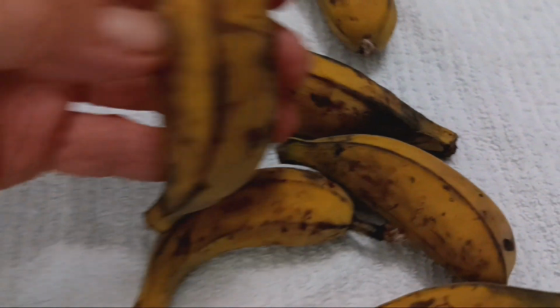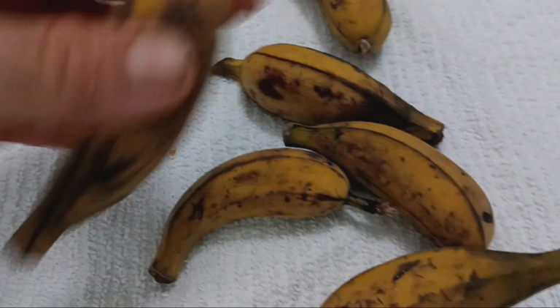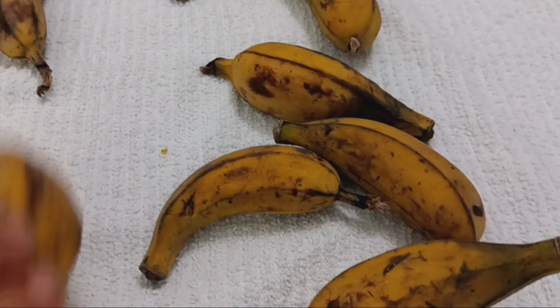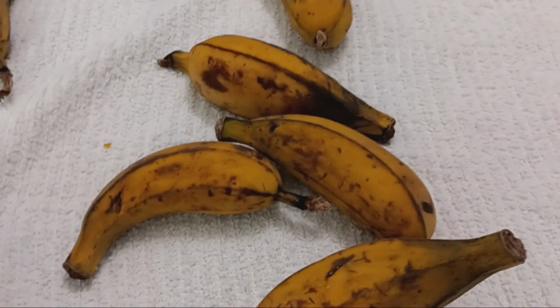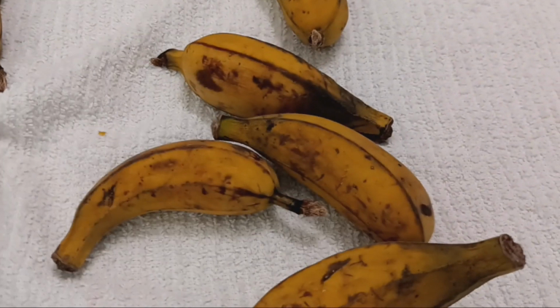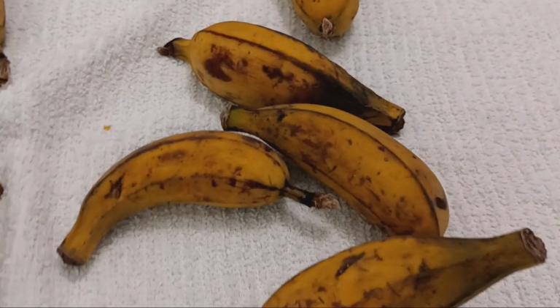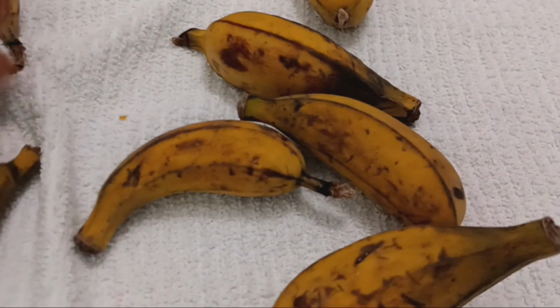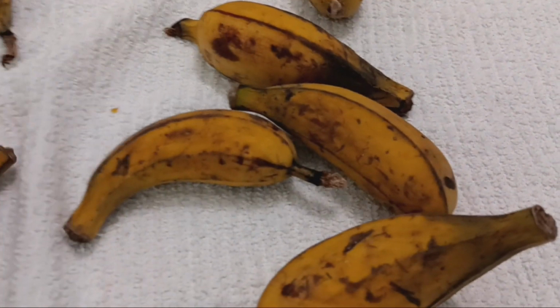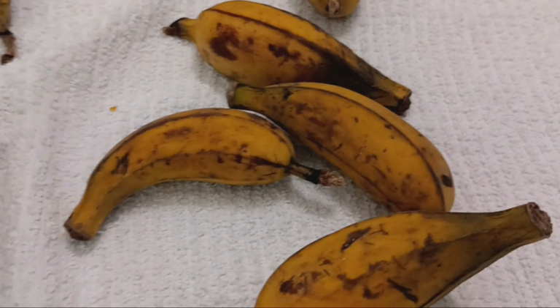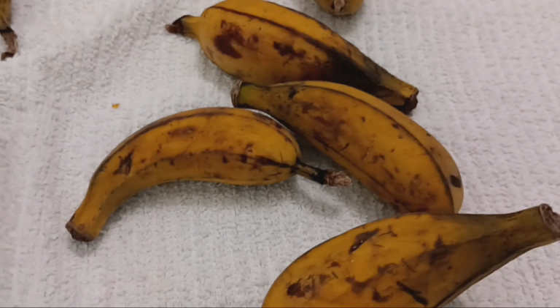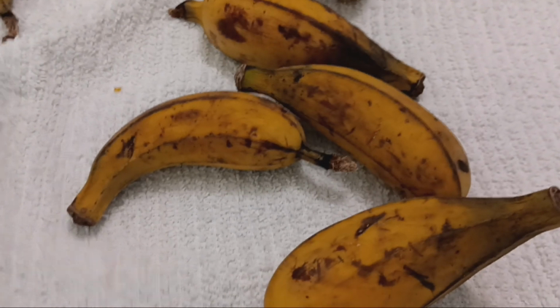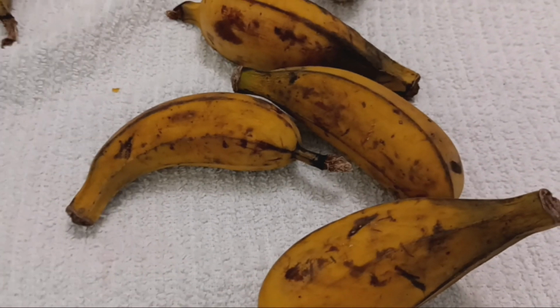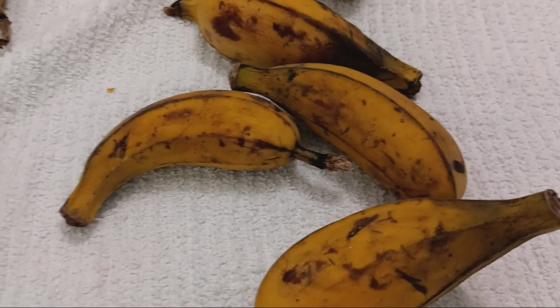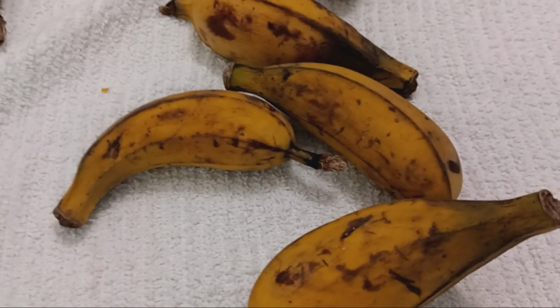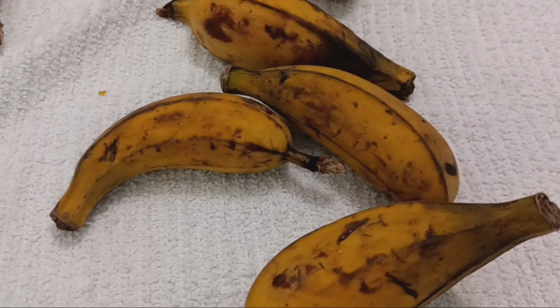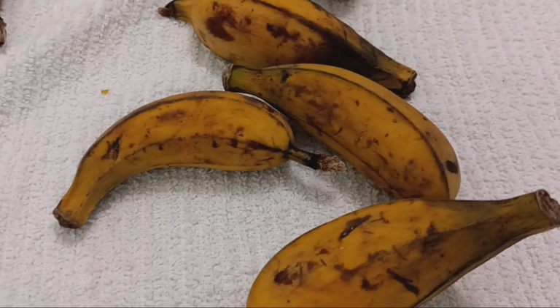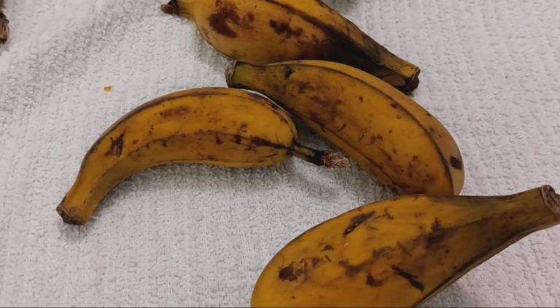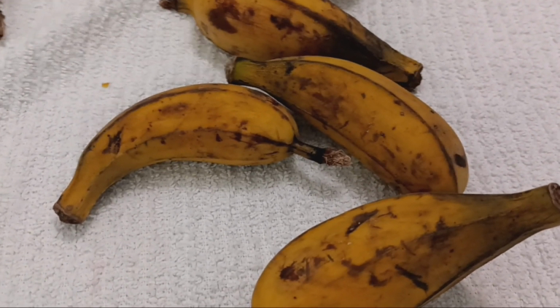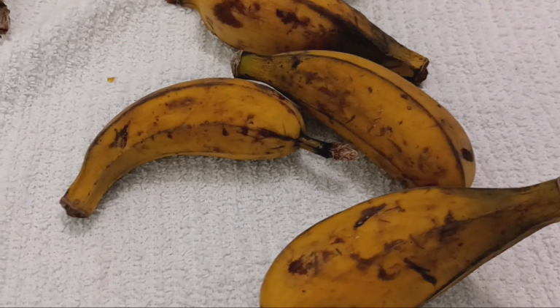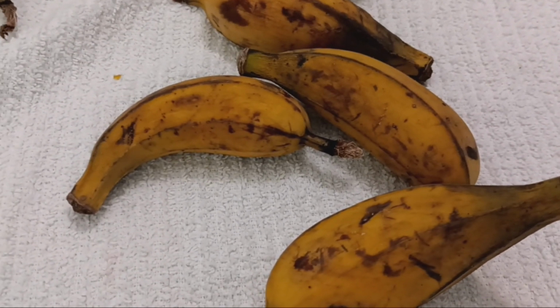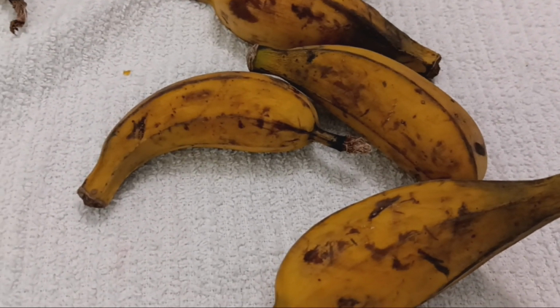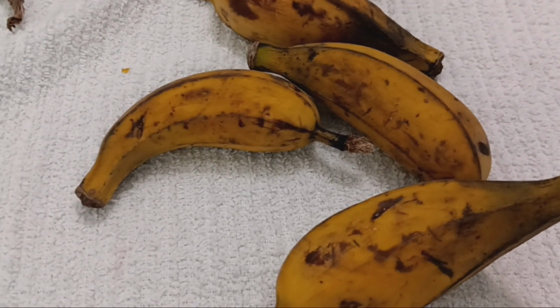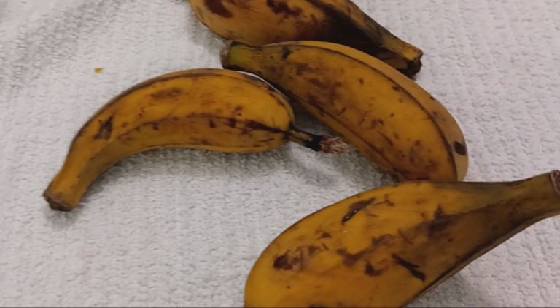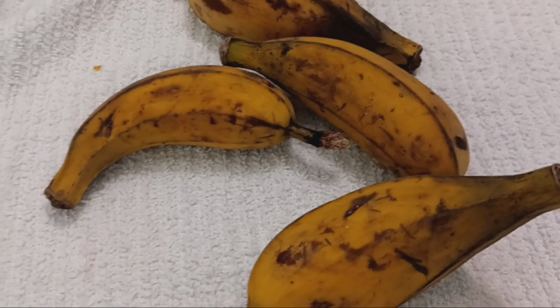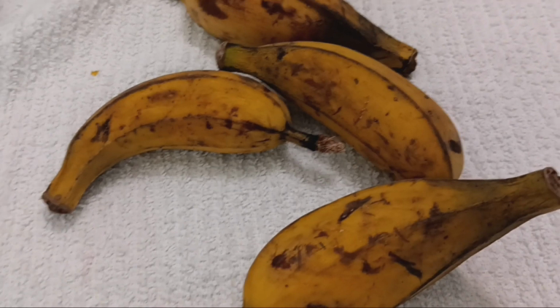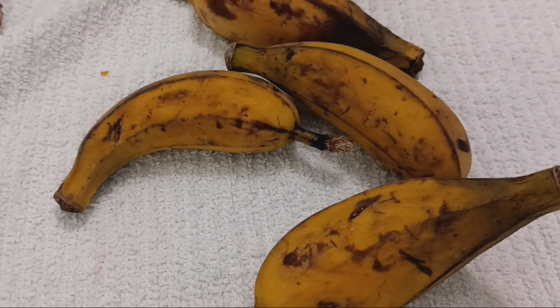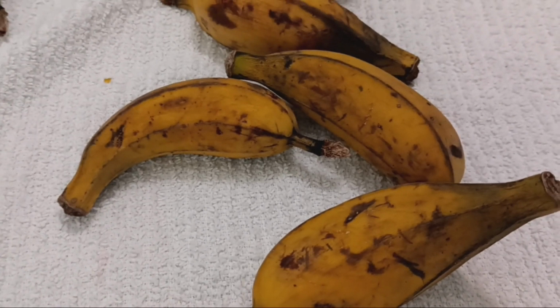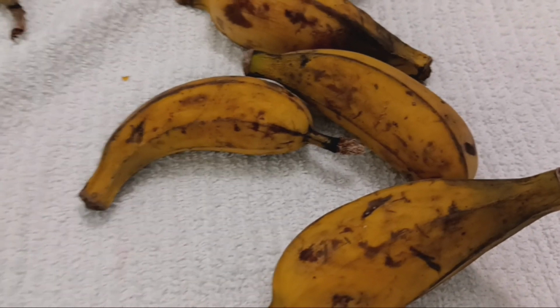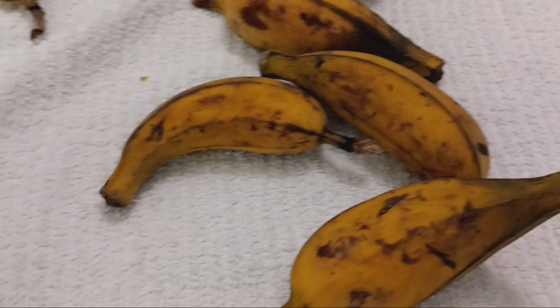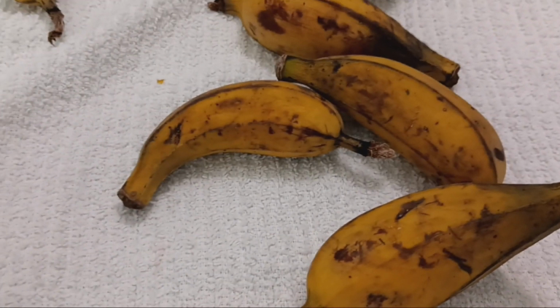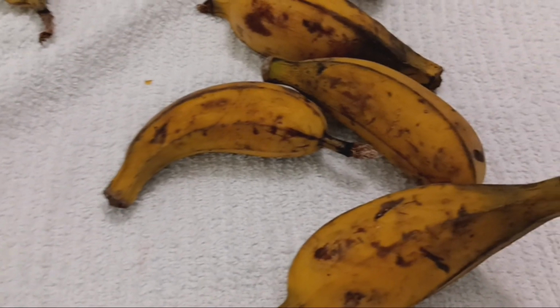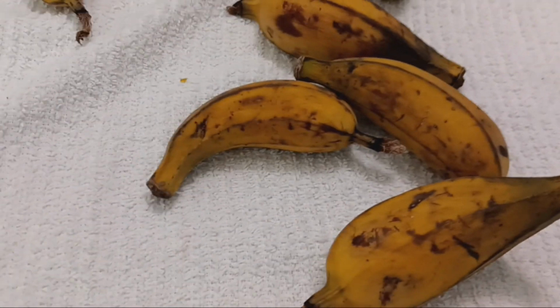Little bananas — they're really good though. They have a kind of a flavor that bananas have when they're not really ripe. They have kind of like that actual fruity, tangy kind of flavor.